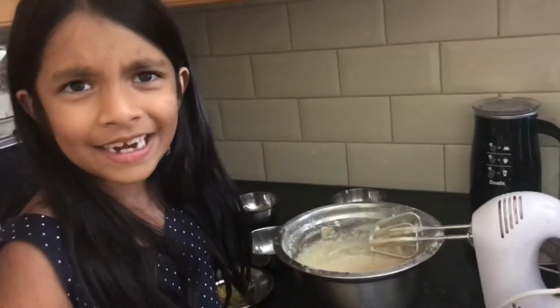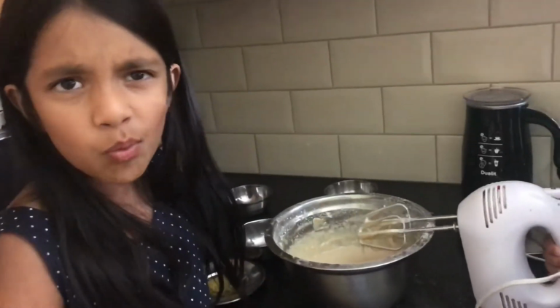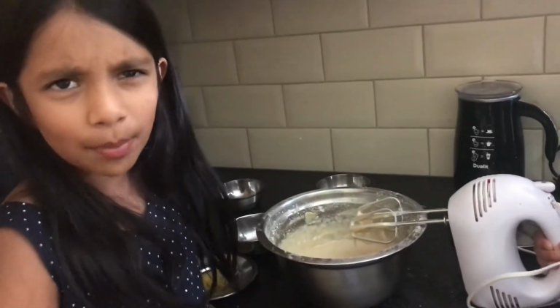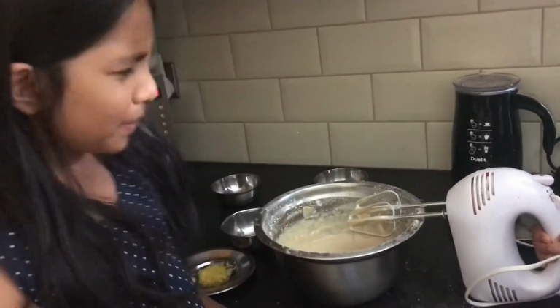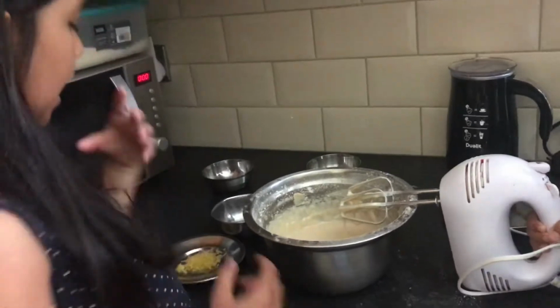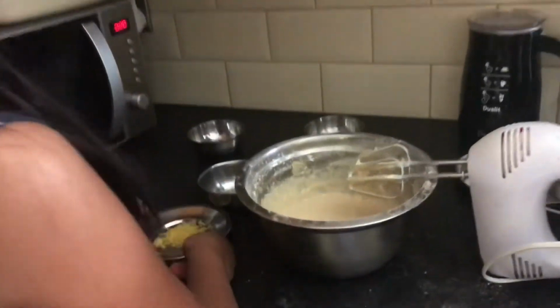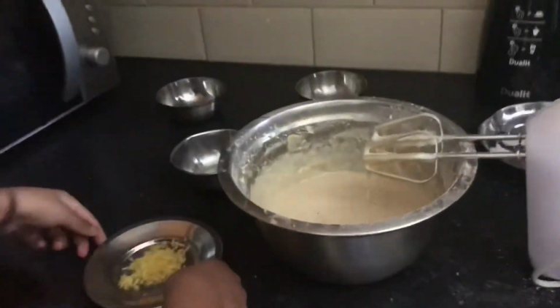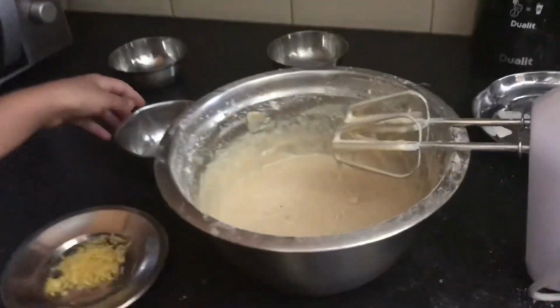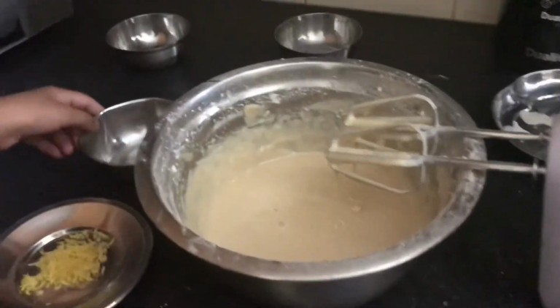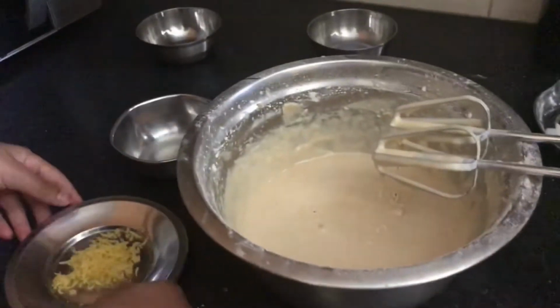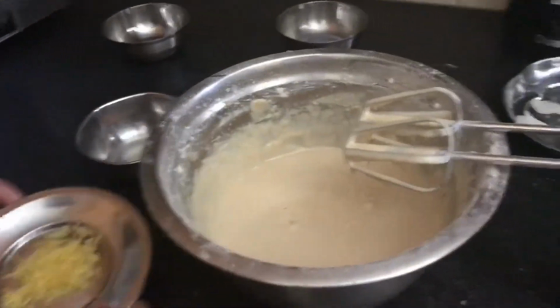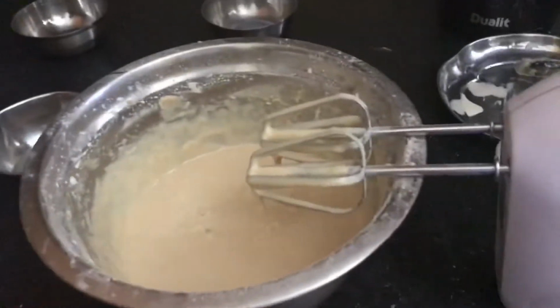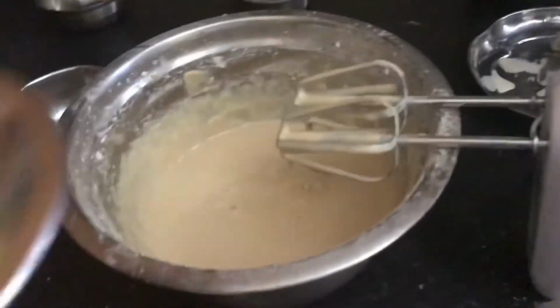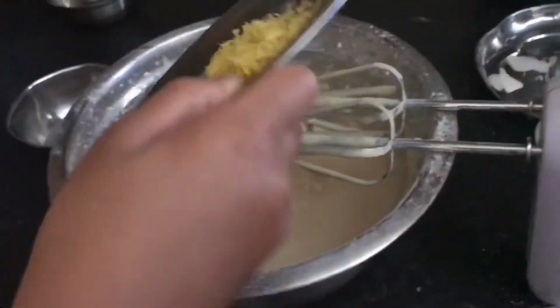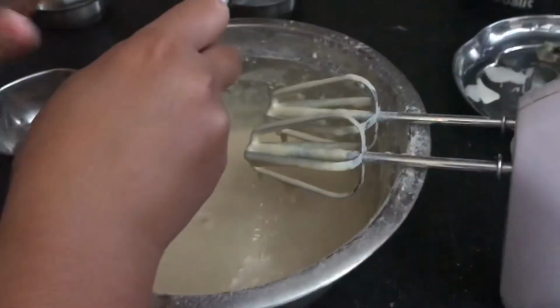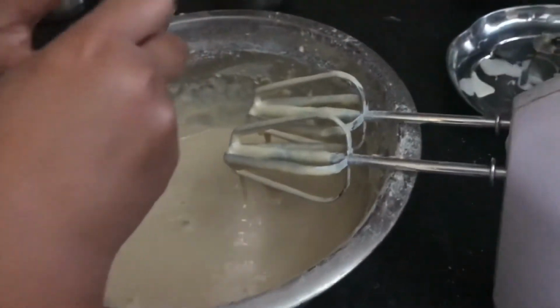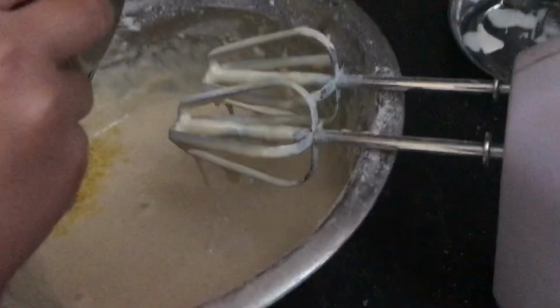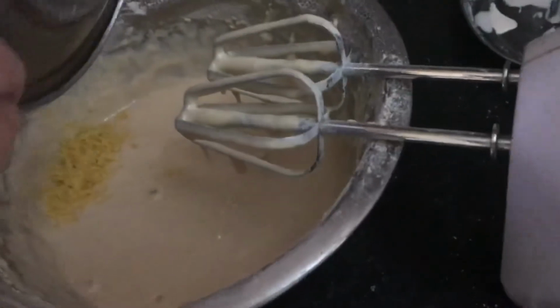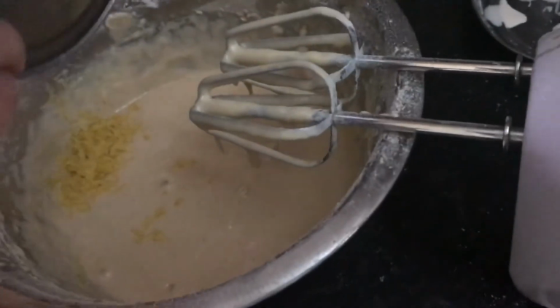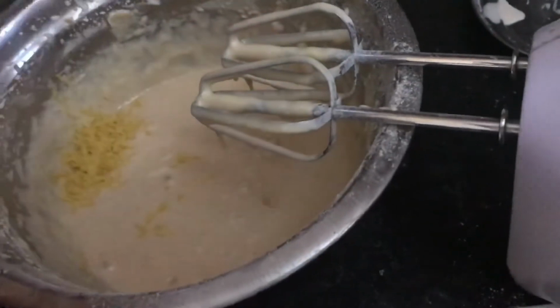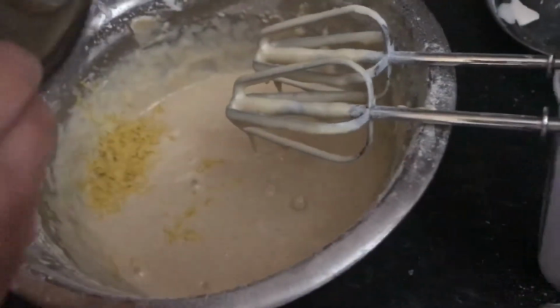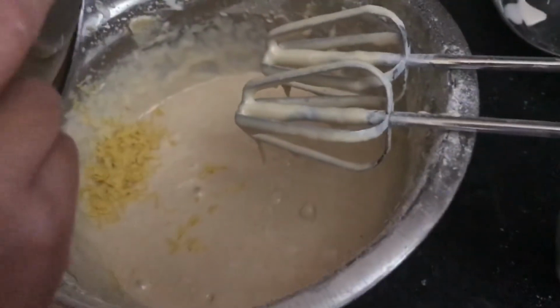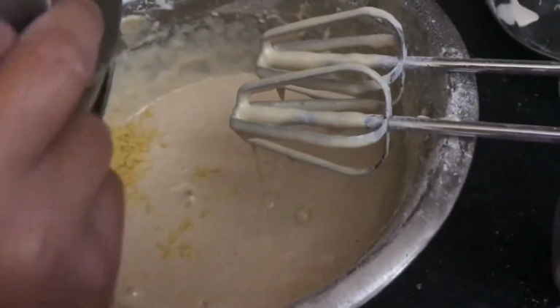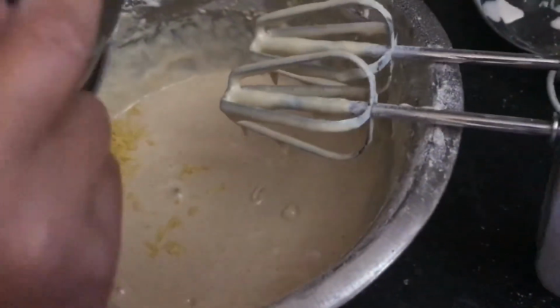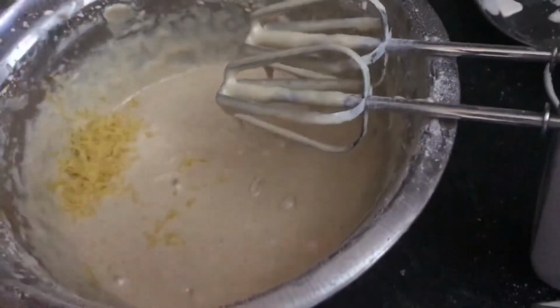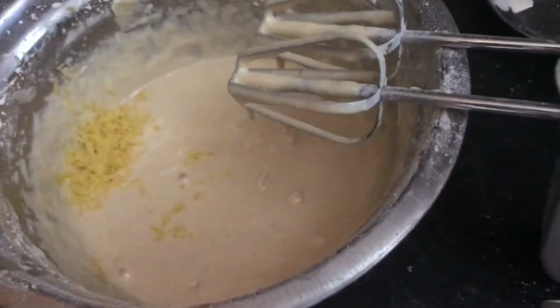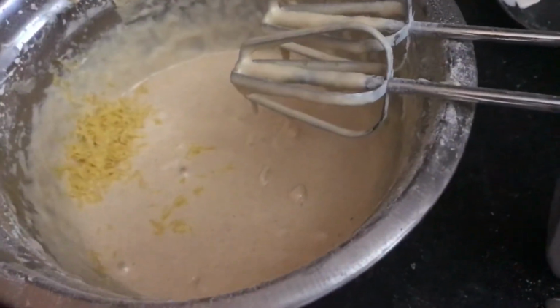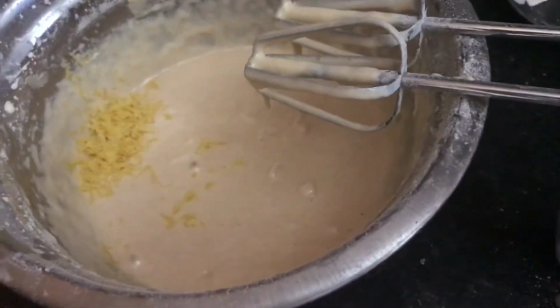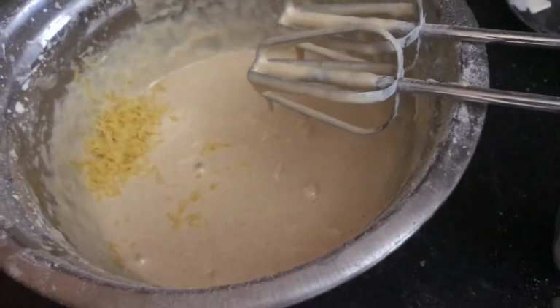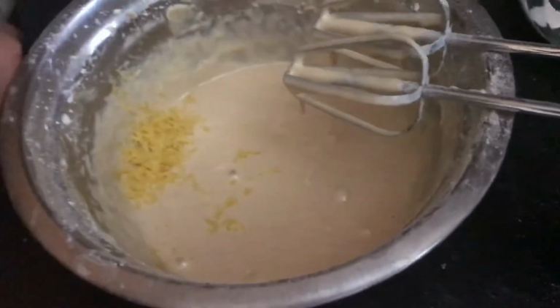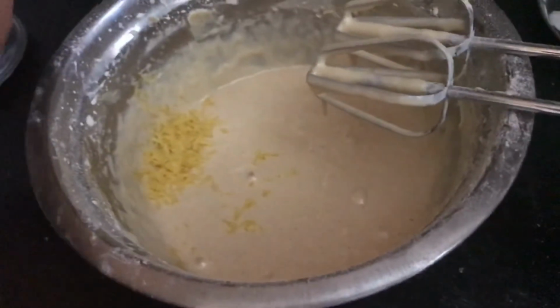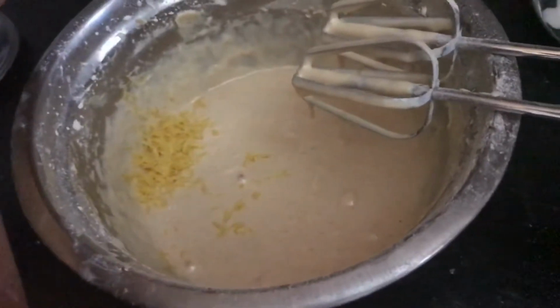Now we're supposed to put our lemon juice in. First I'm going to put my lemon juice. Now we're going to put in our lemon juice.